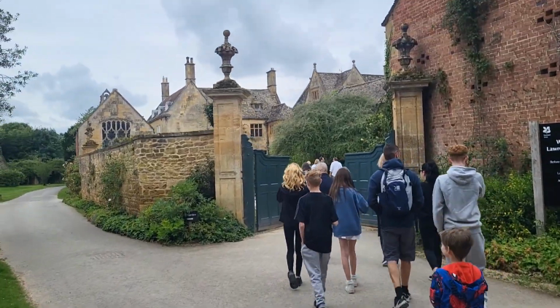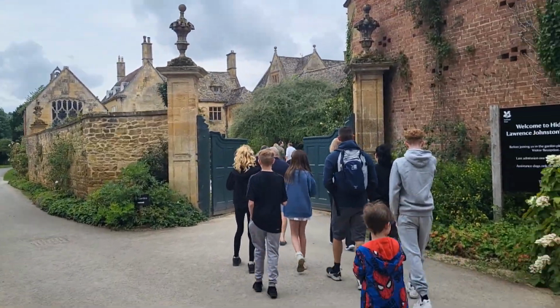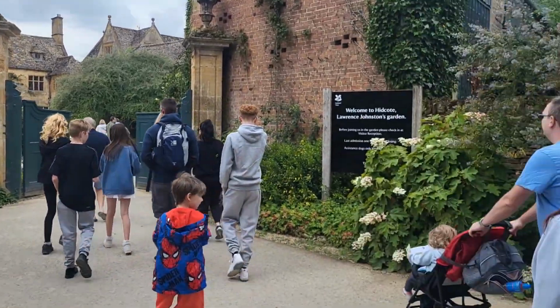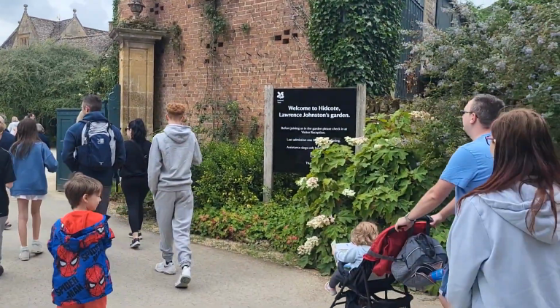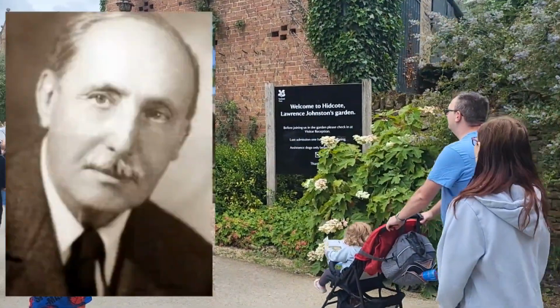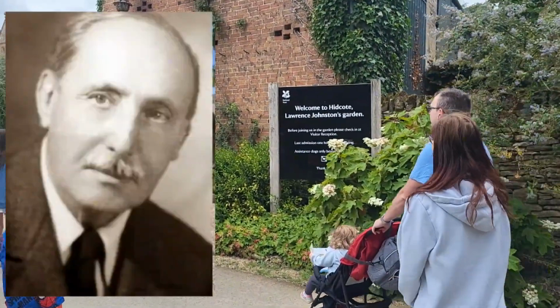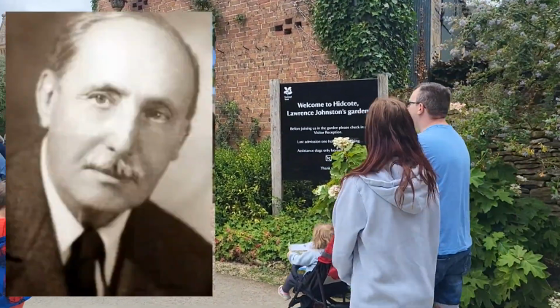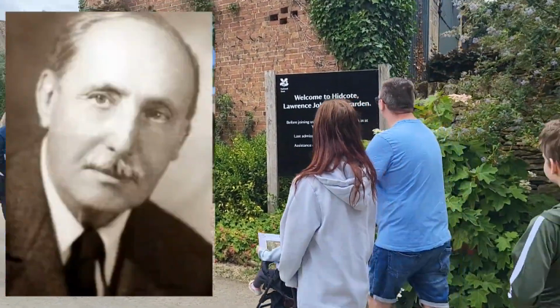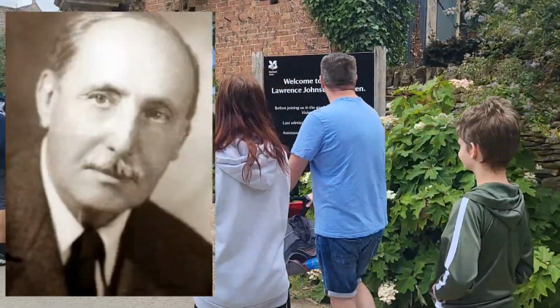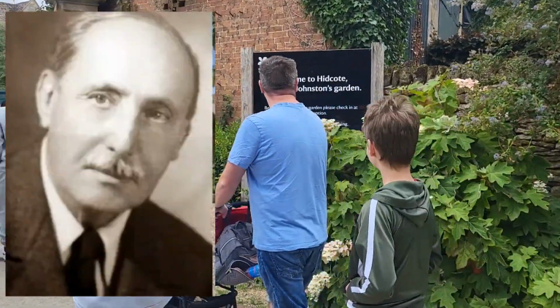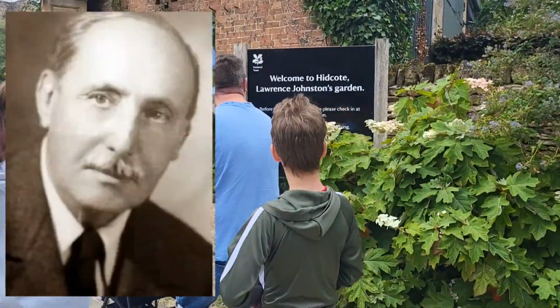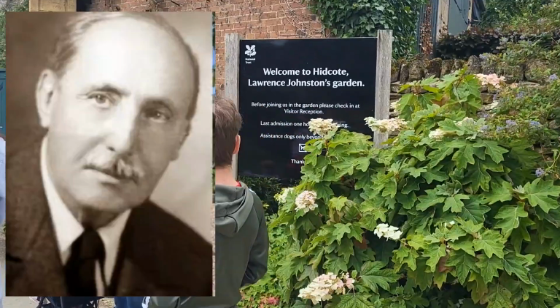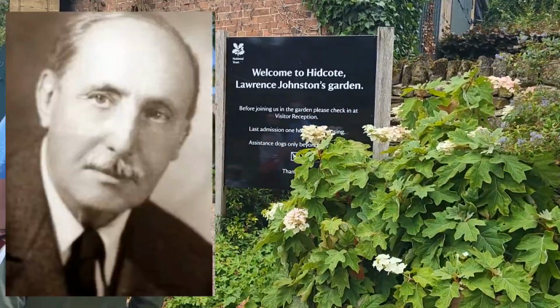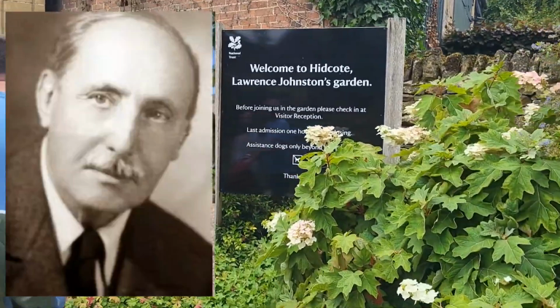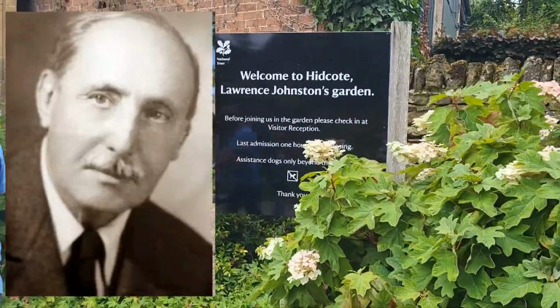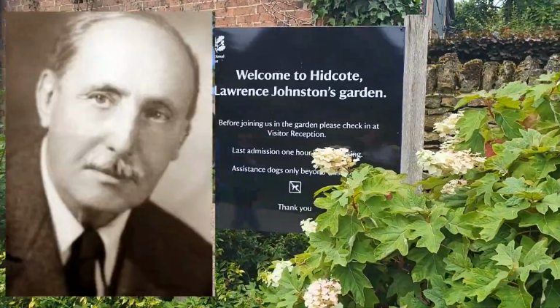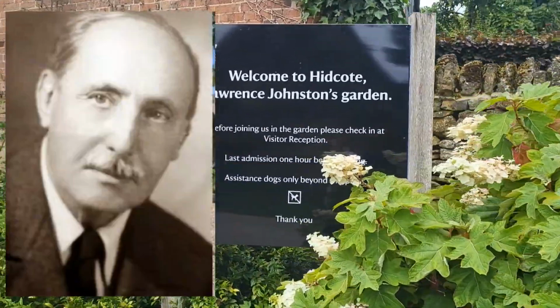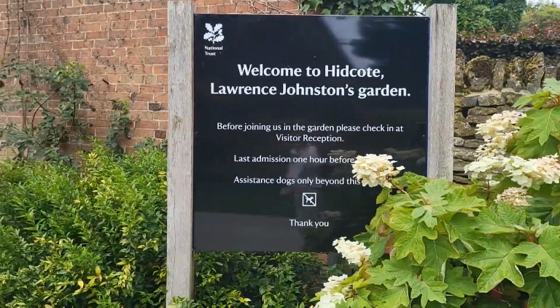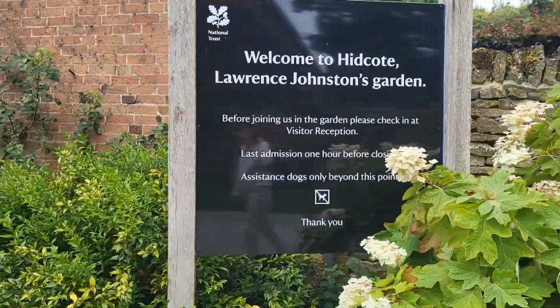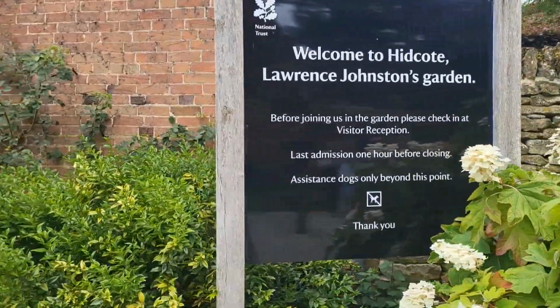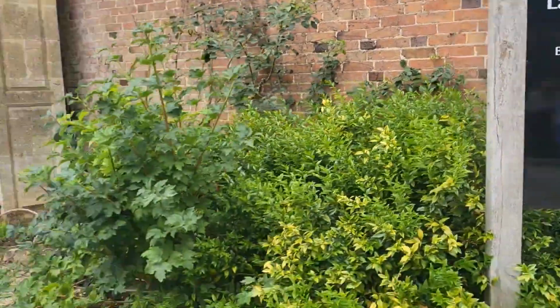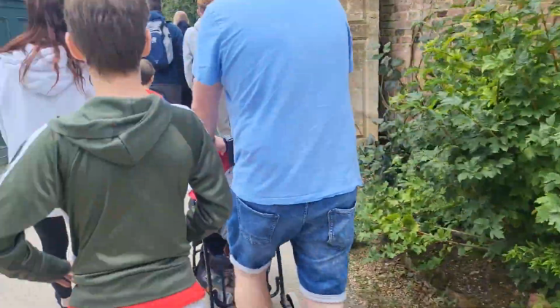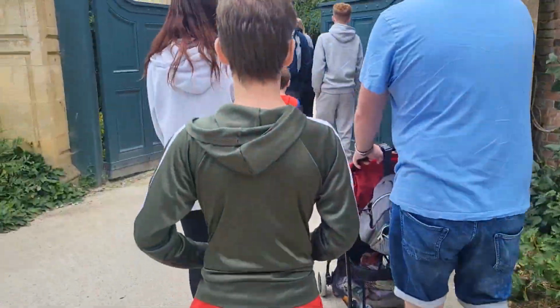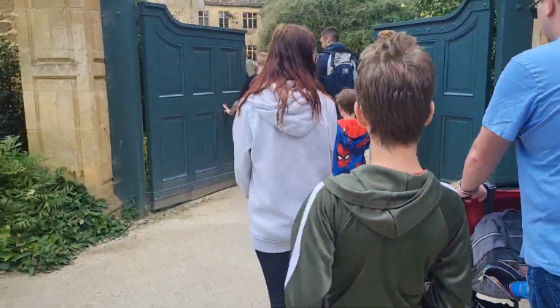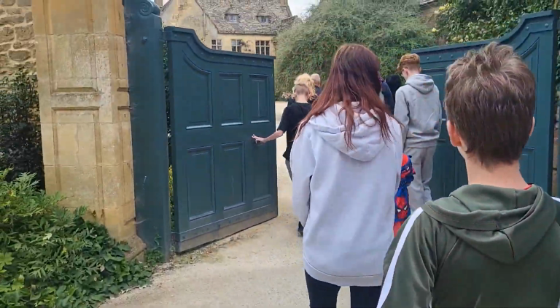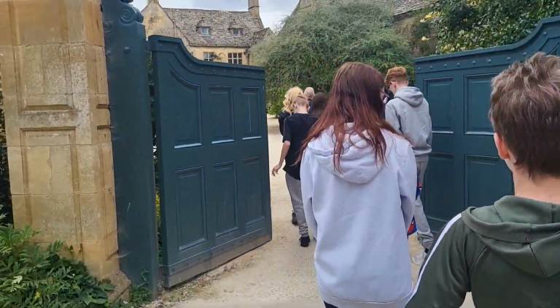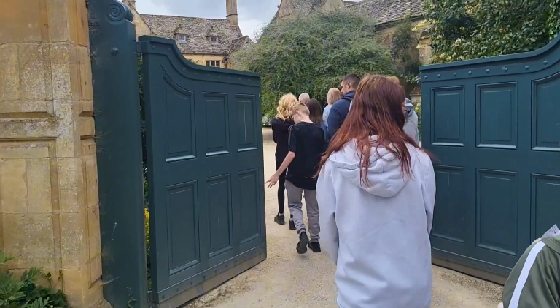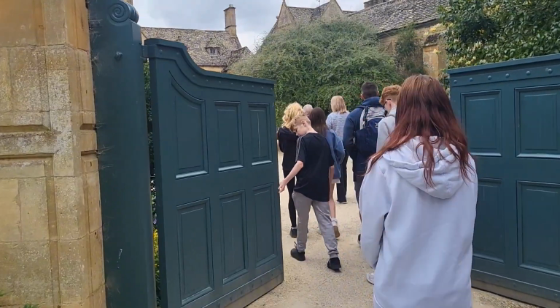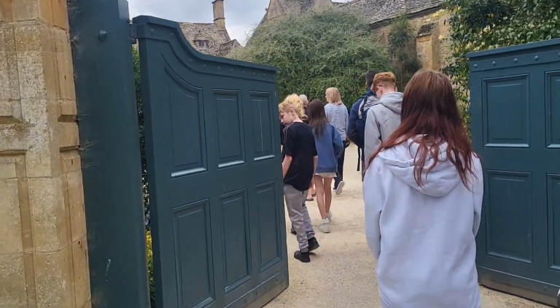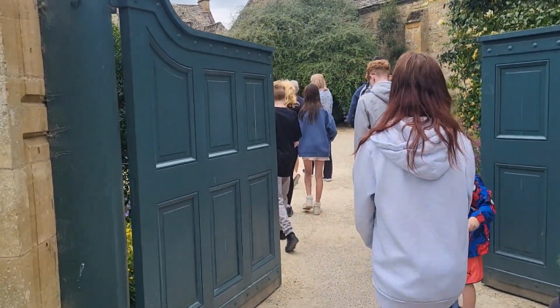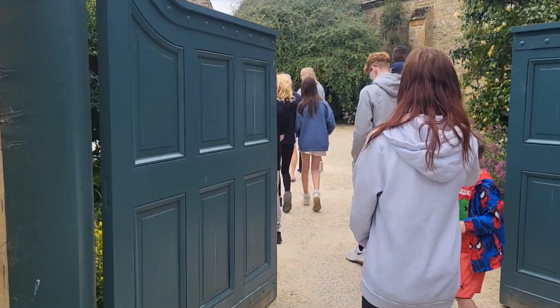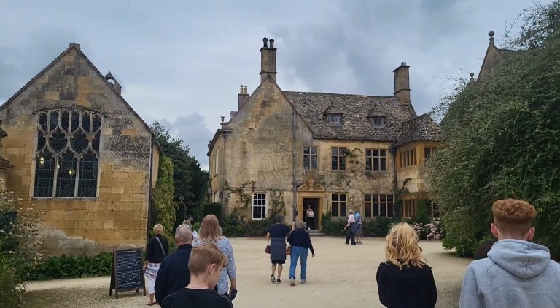Welcome to Lawrence Johnston's garden. He was the guy who designed the beautiful gardens alongside his mother before he gifted the property and the gardens to the National Trust.